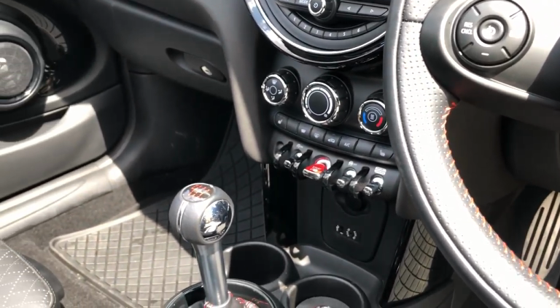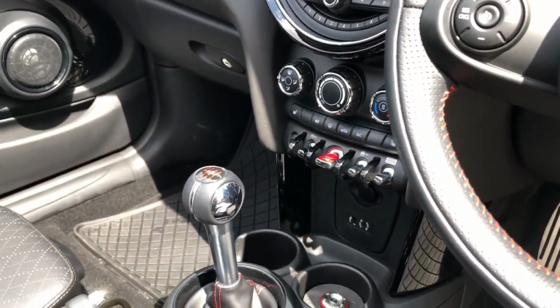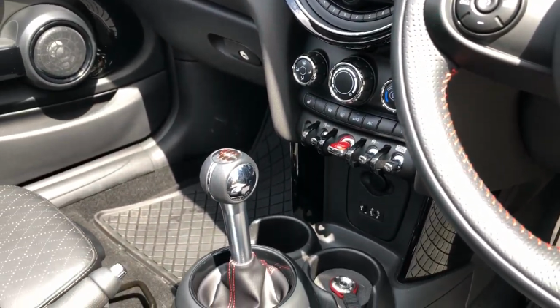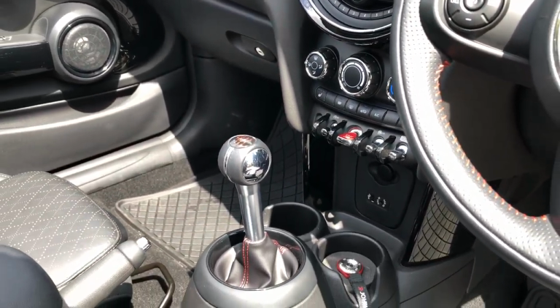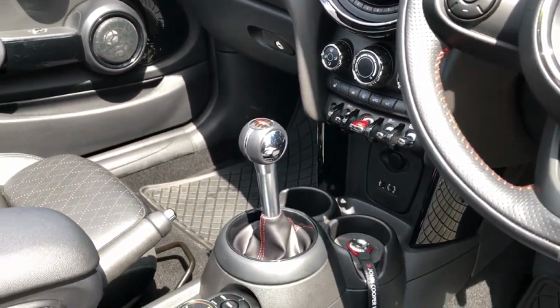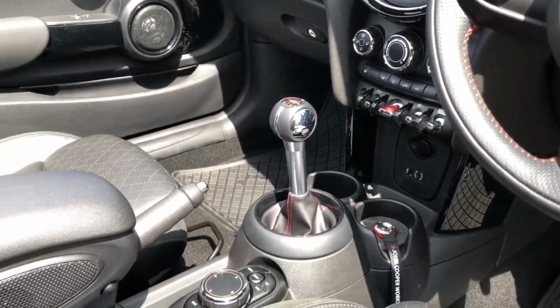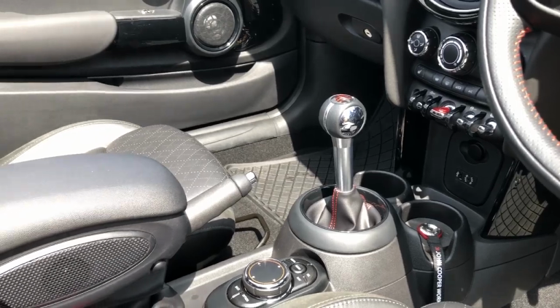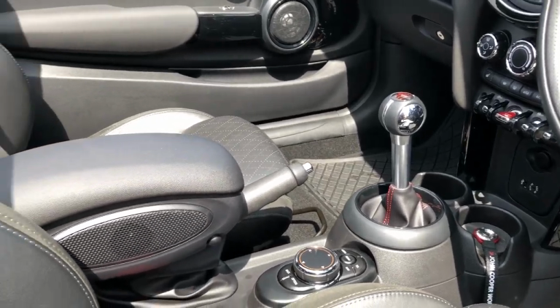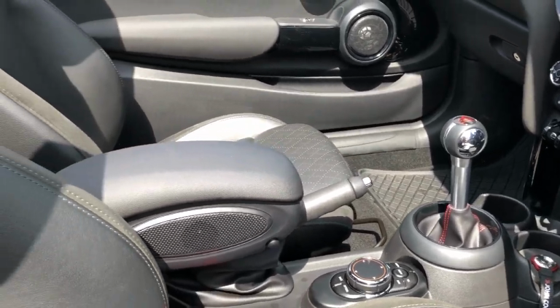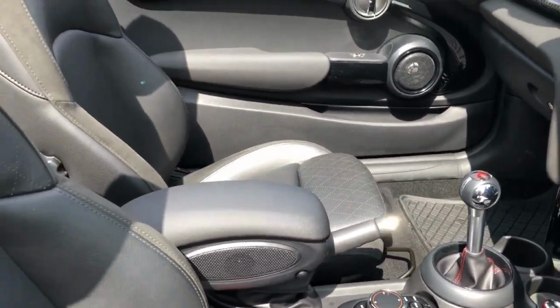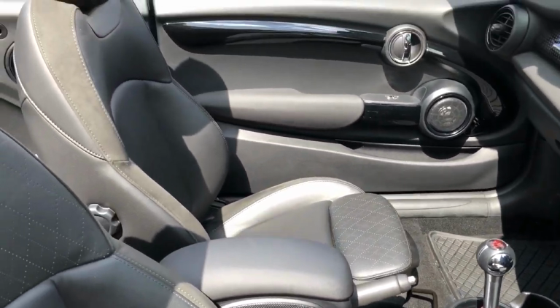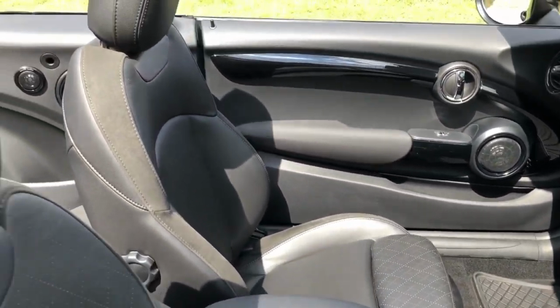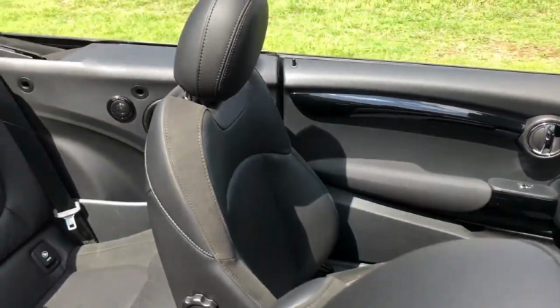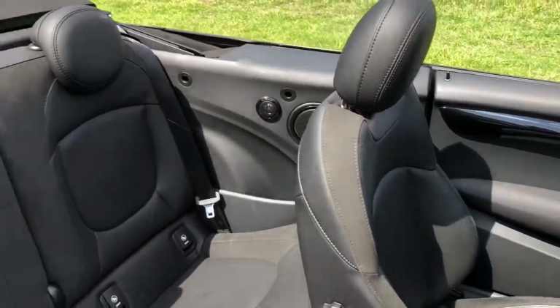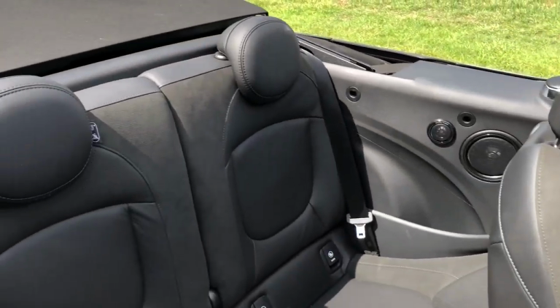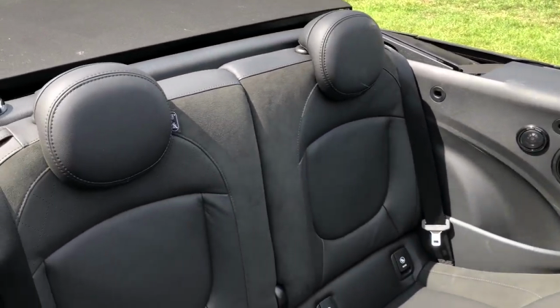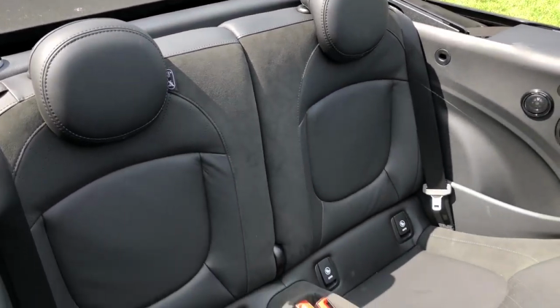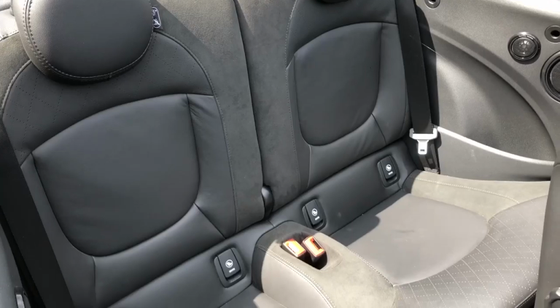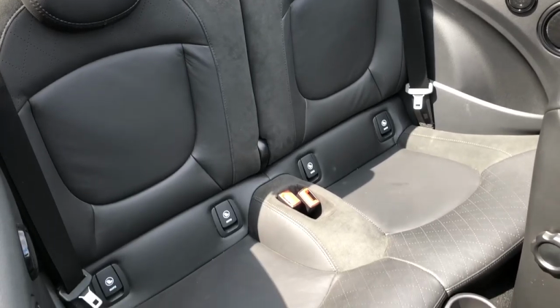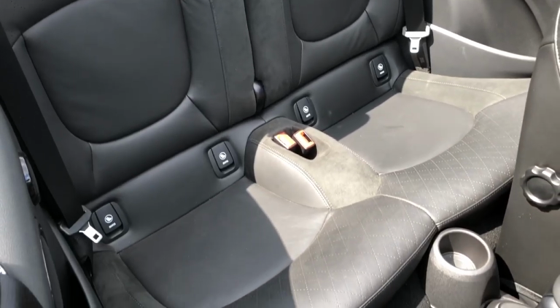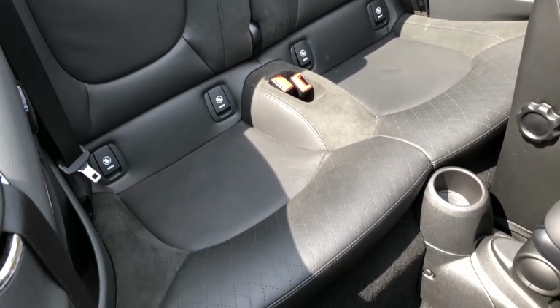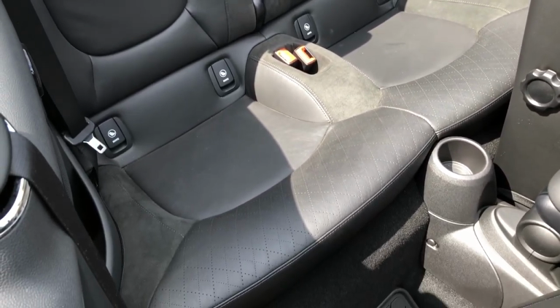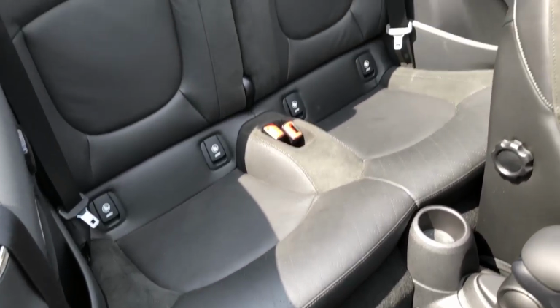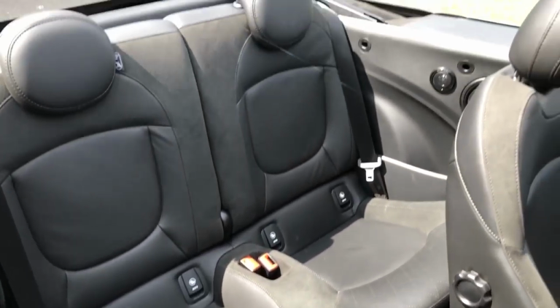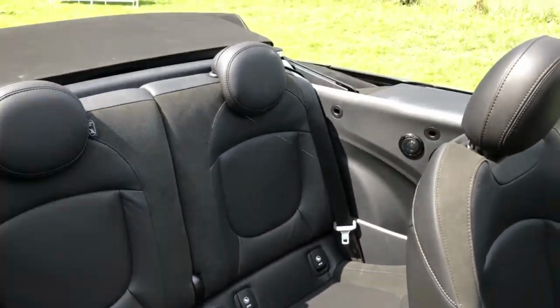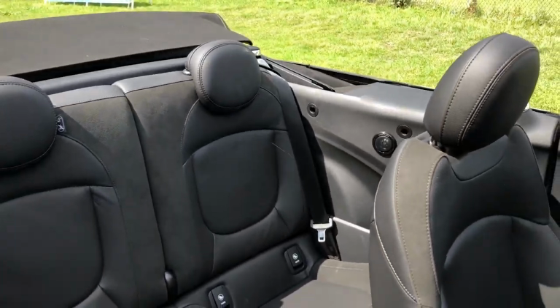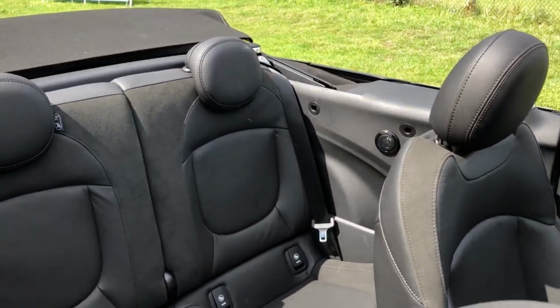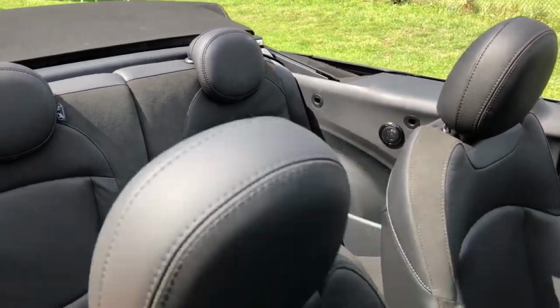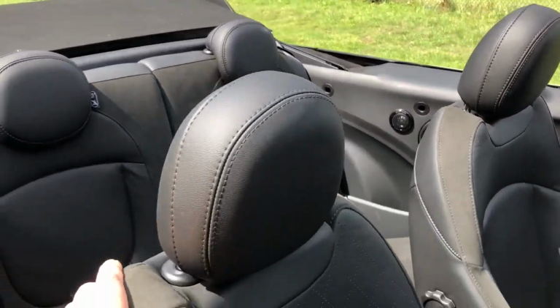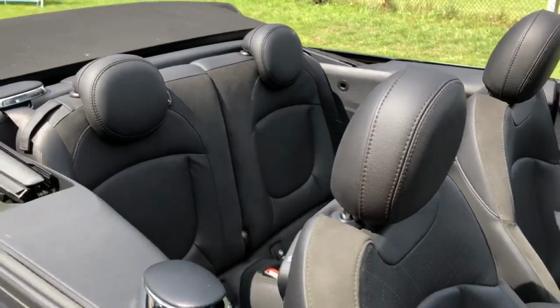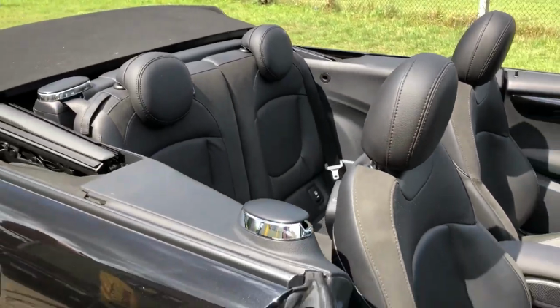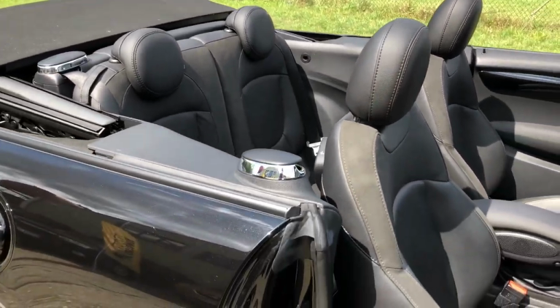The Media XL gives you the bigger screen, Bluetooth telephony and music streaming, drivers information centre, air conditioning, heated front seats, Harman Kardon audio, and USB and auxiliary connections with a front centre armrest.